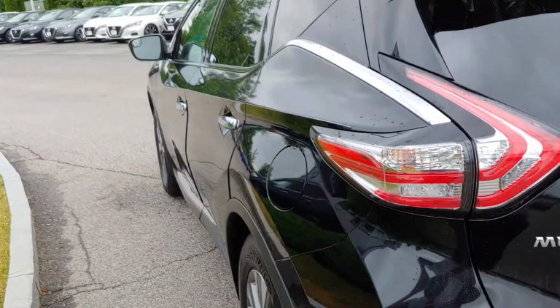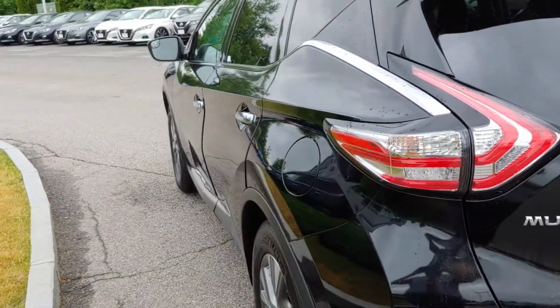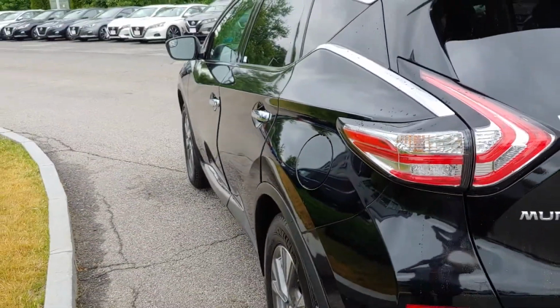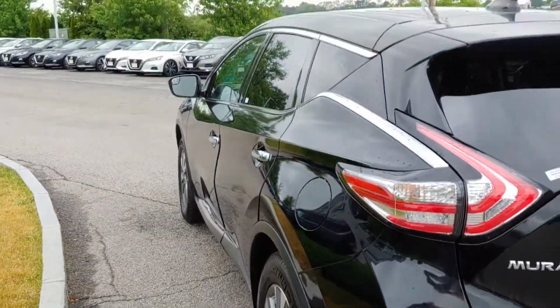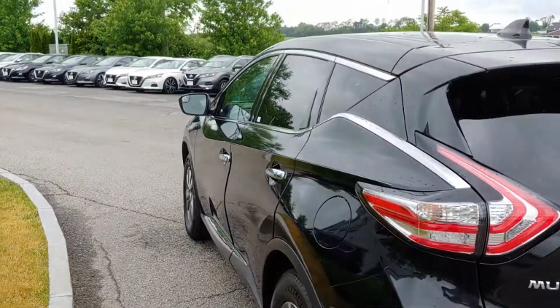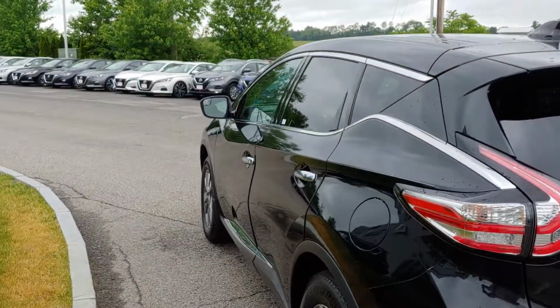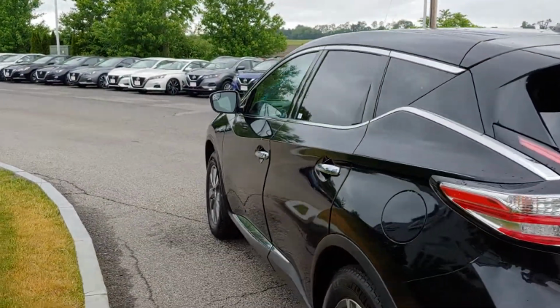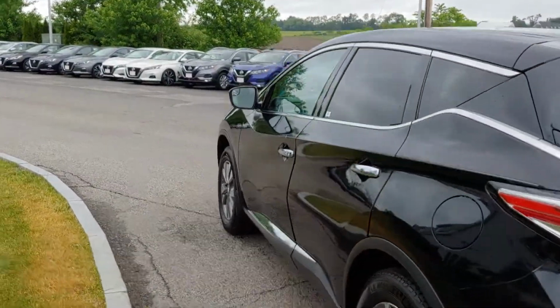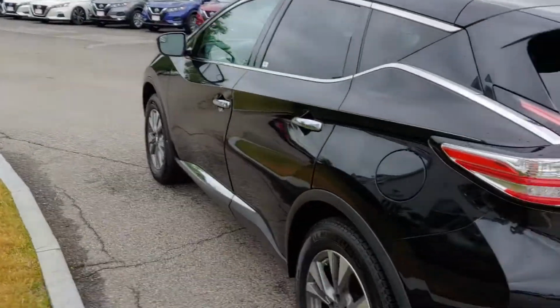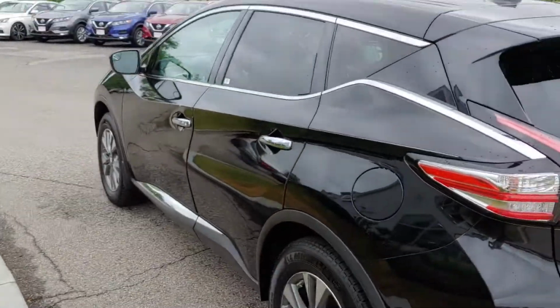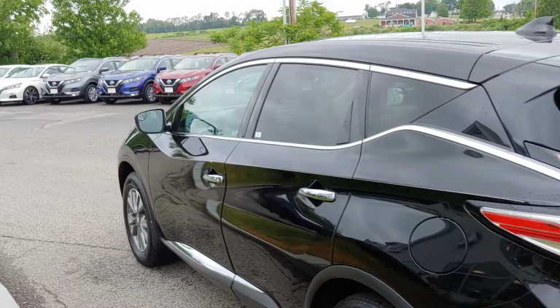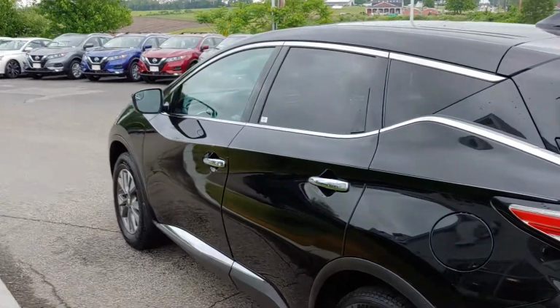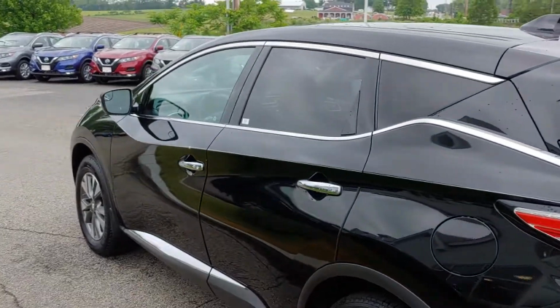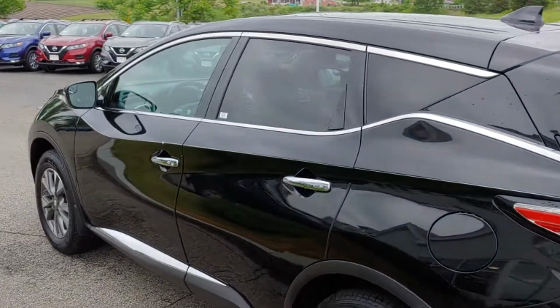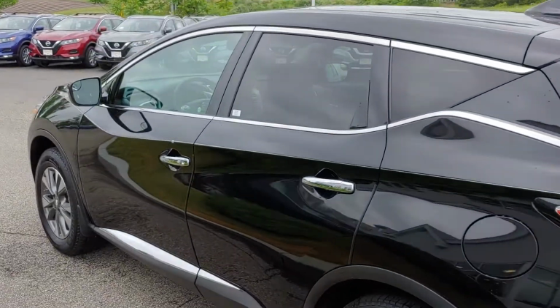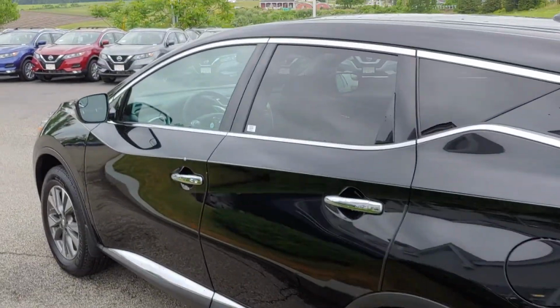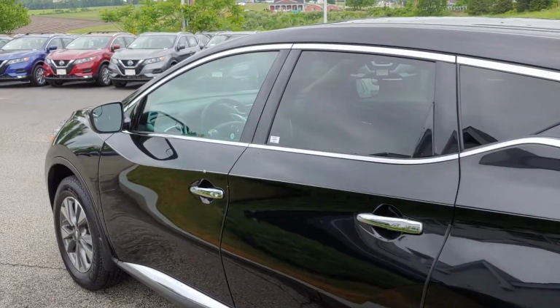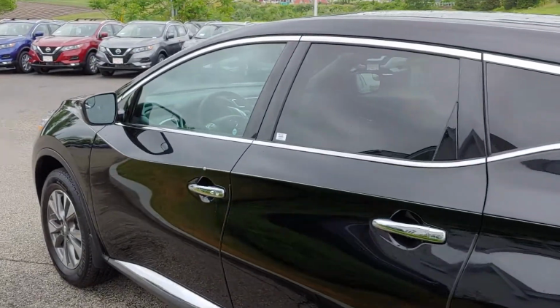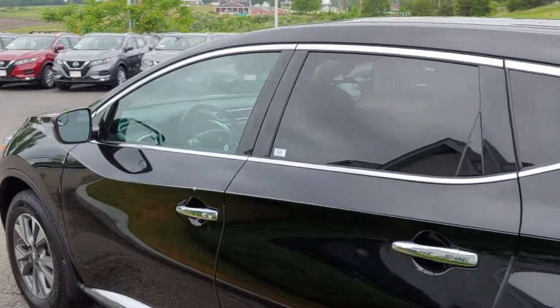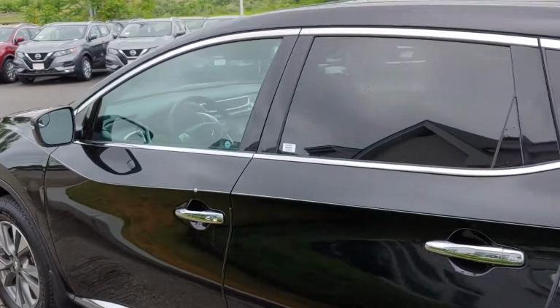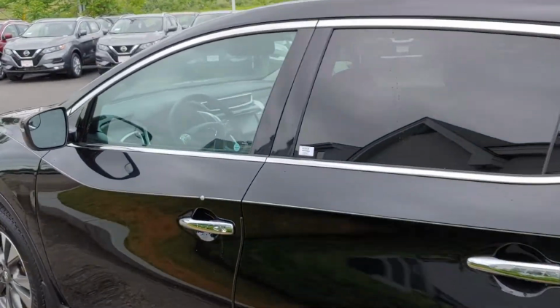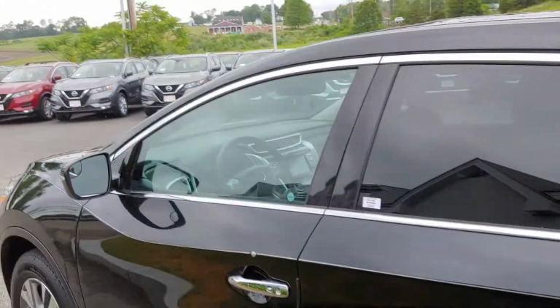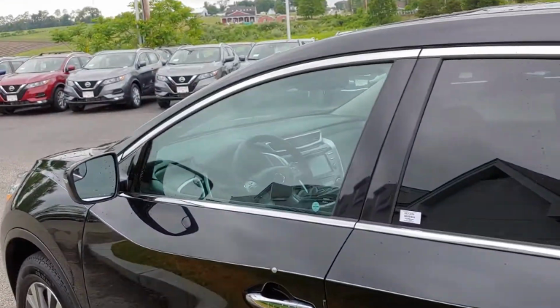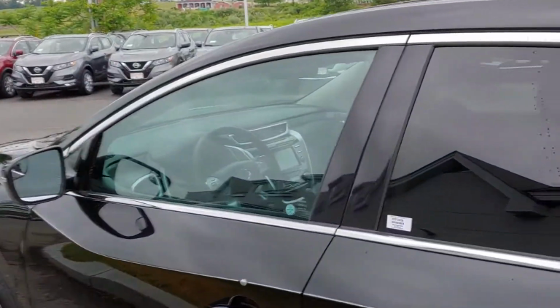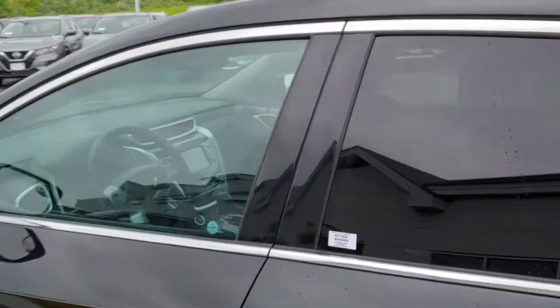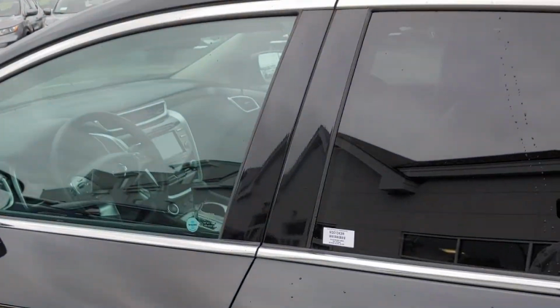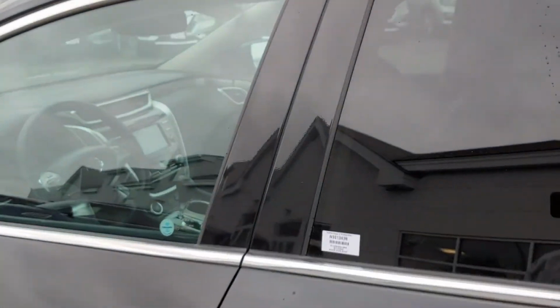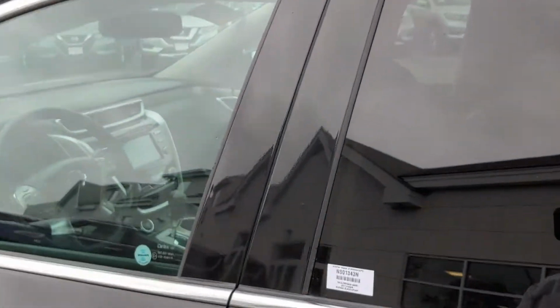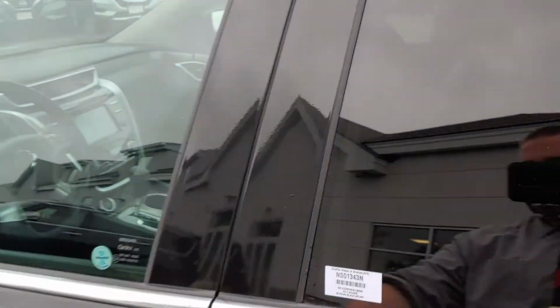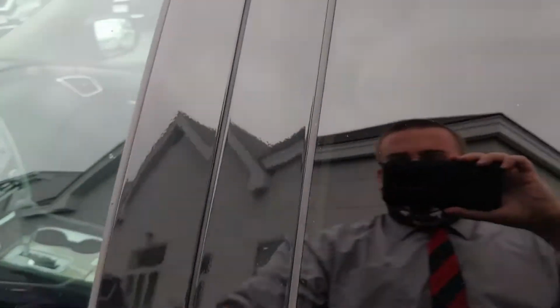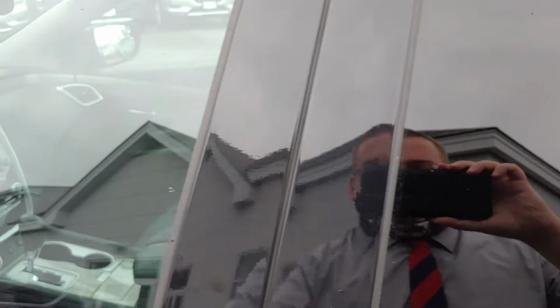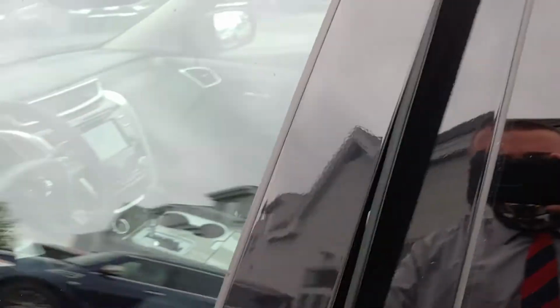Please excuse the noise — we're next to a field, so we get quite a bit of it here. I'm going to show you the side and bring it right around to the driver's side.